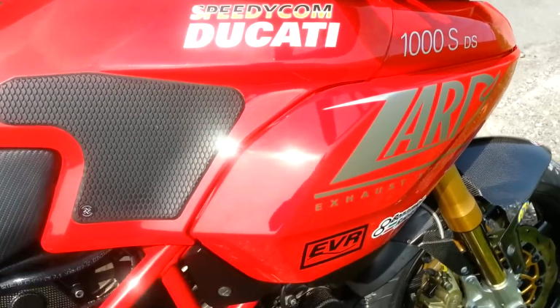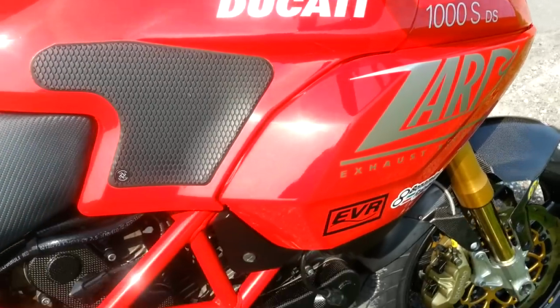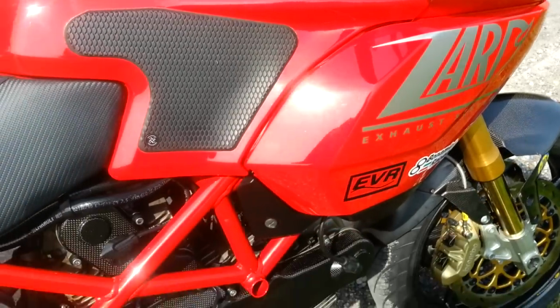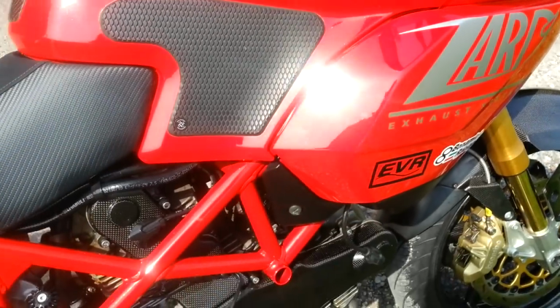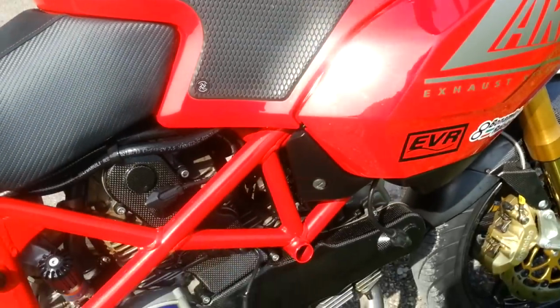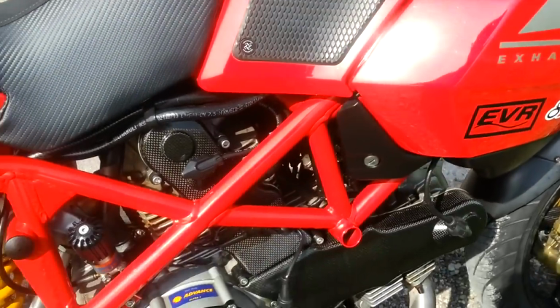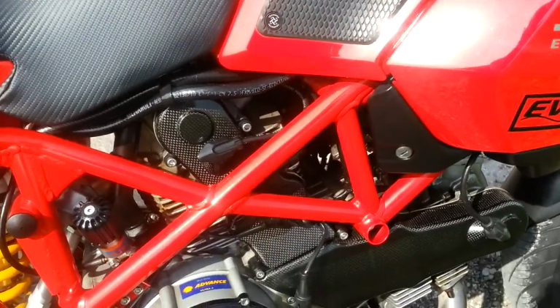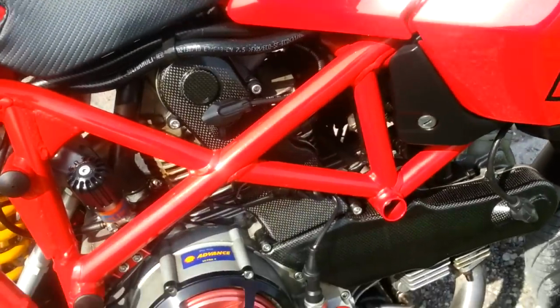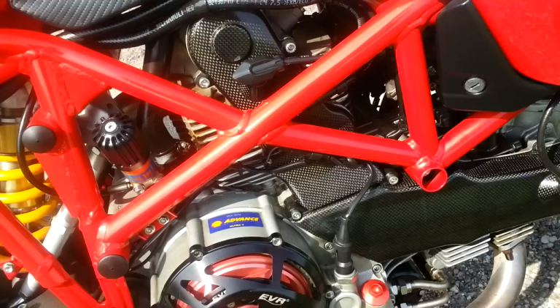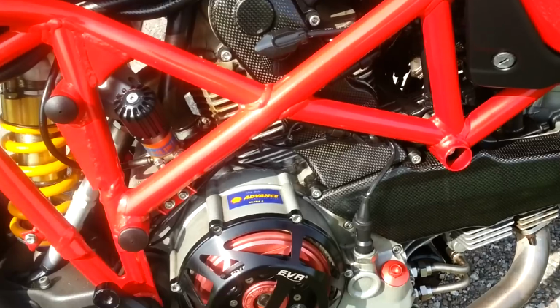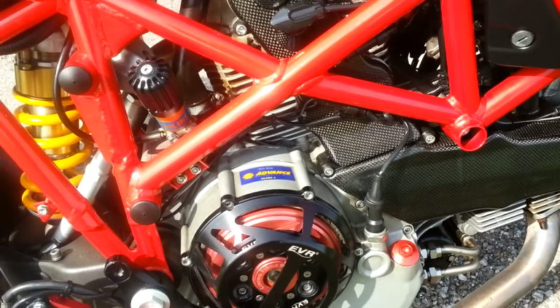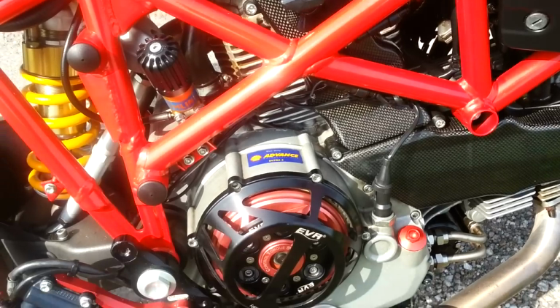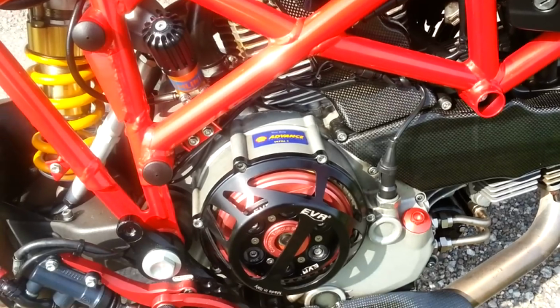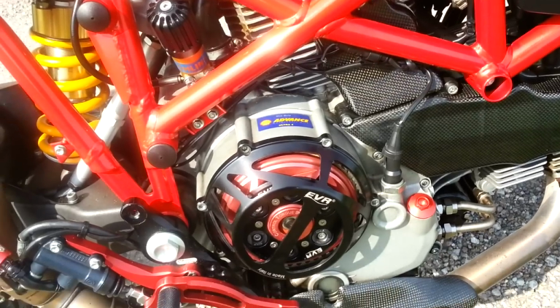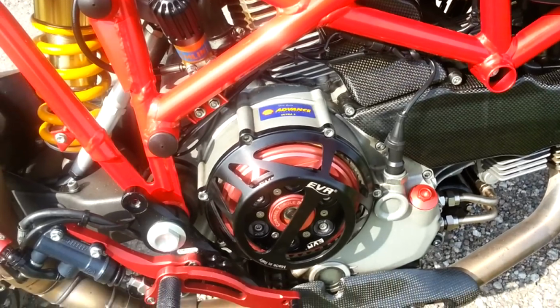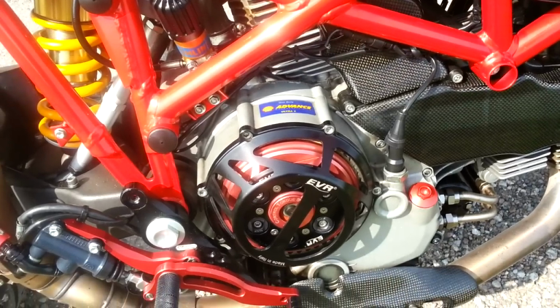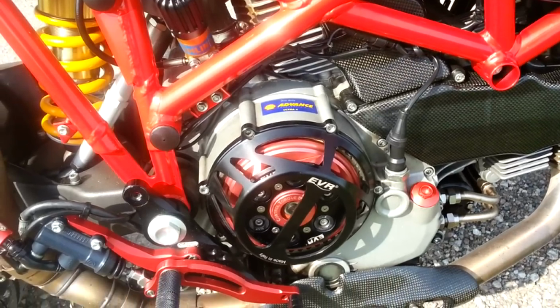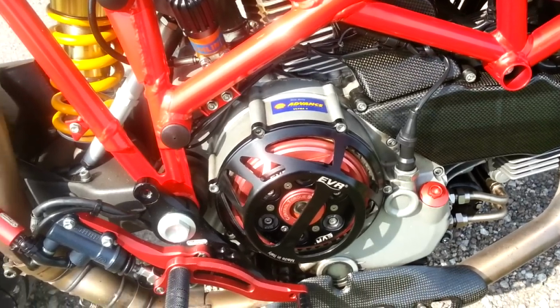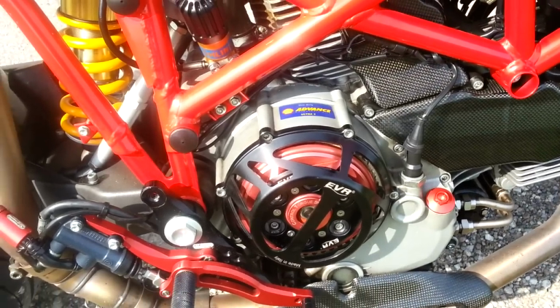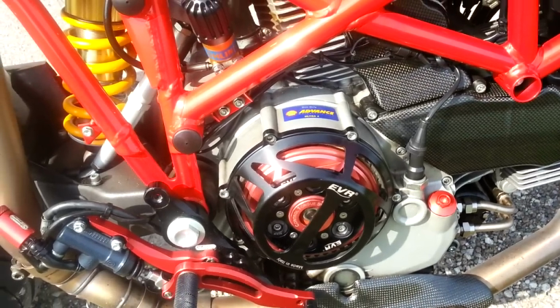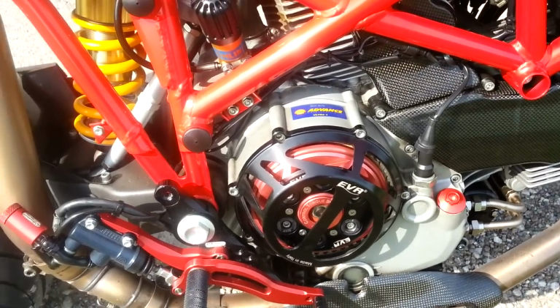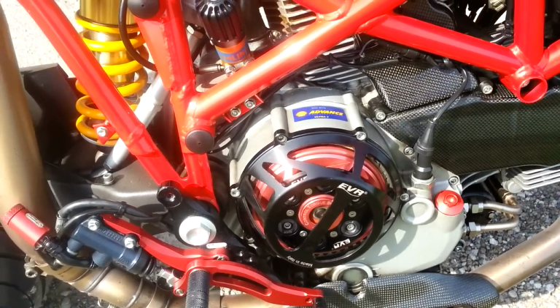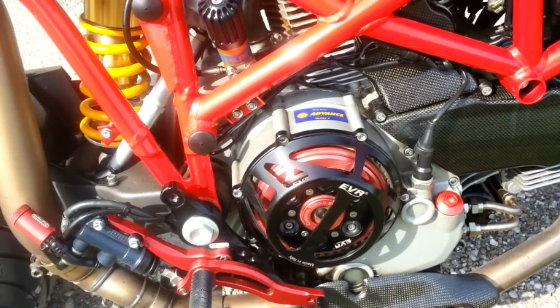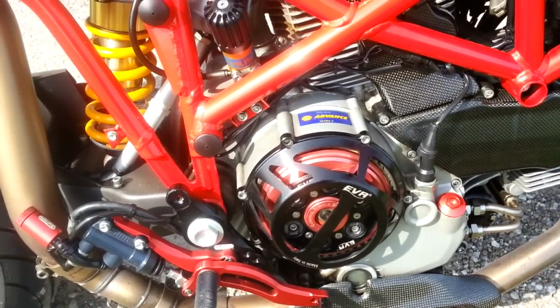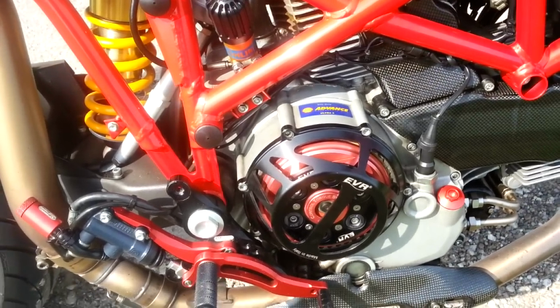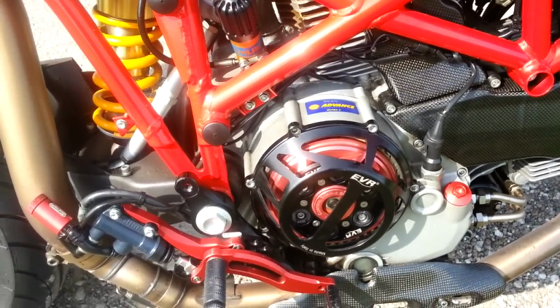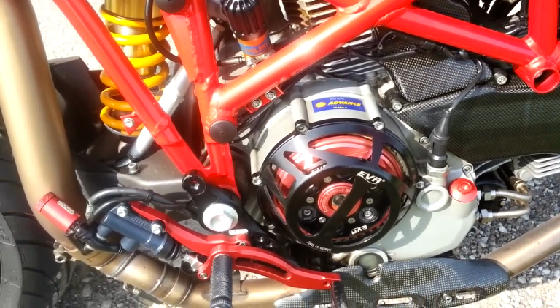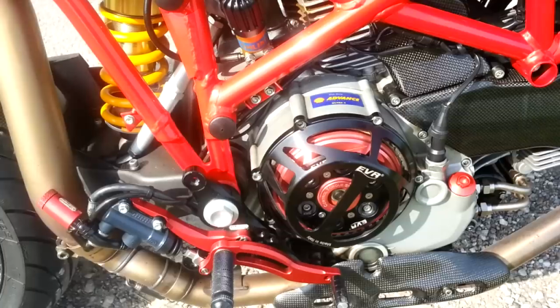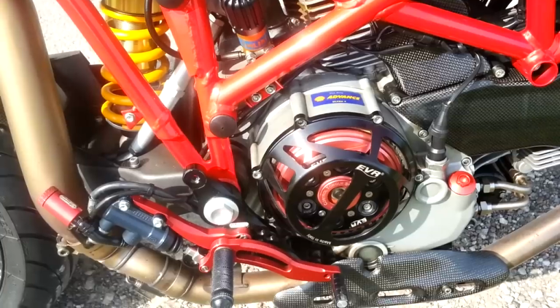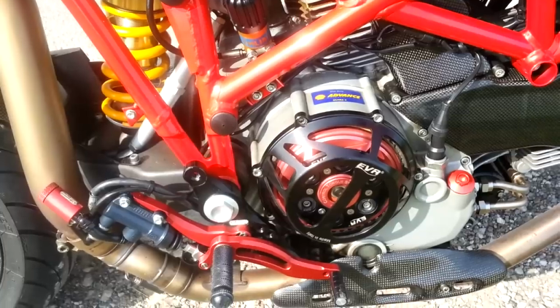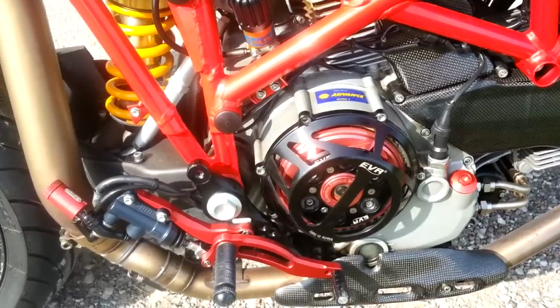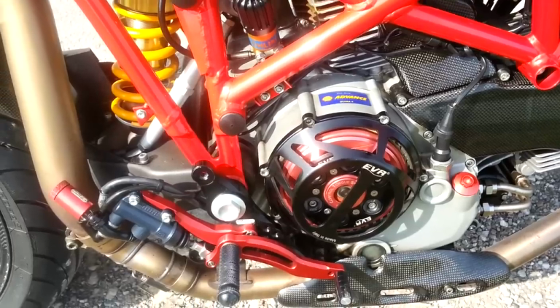Also a highly effective patented EVR slipper clutch. The slipper clutch is made lighter and easier to use through an EVR slave cylinder.